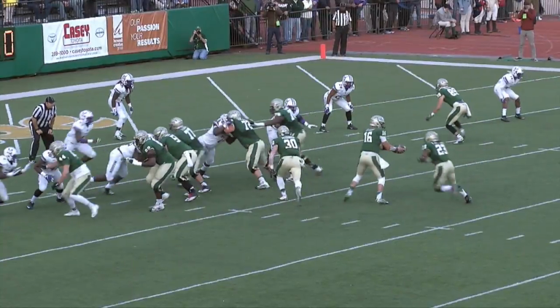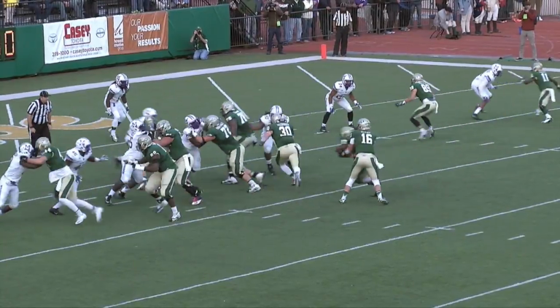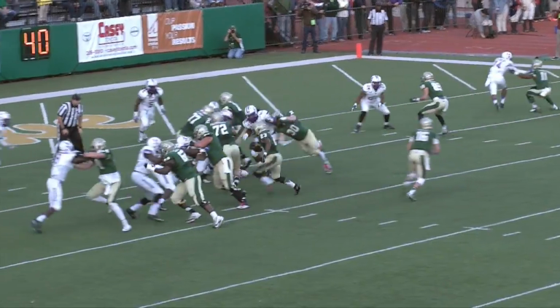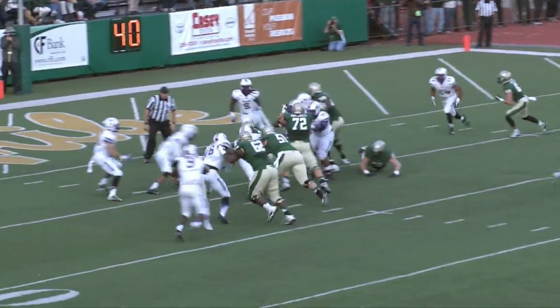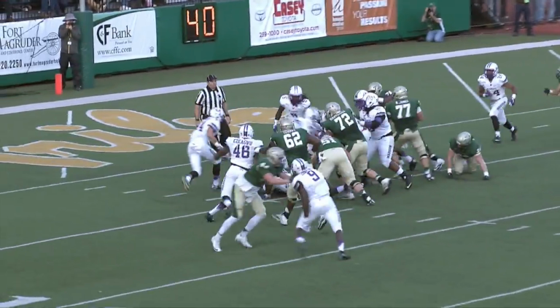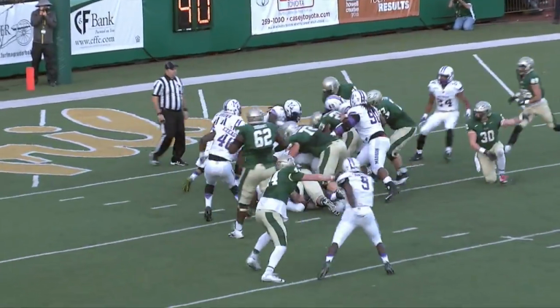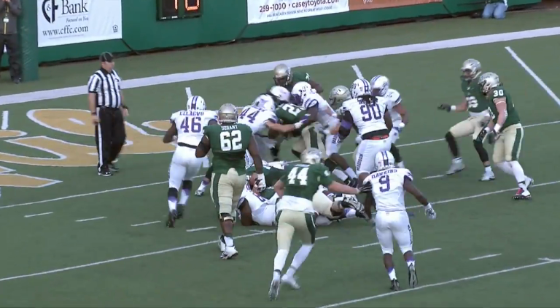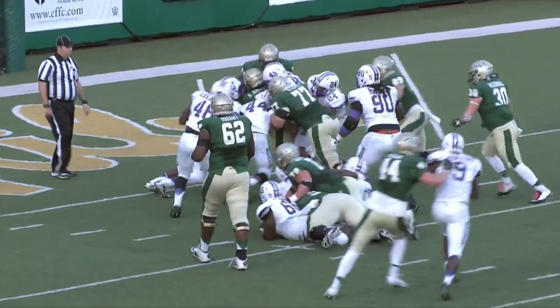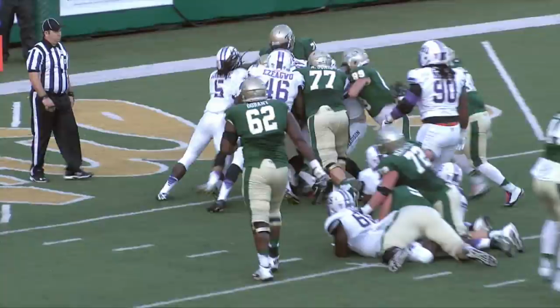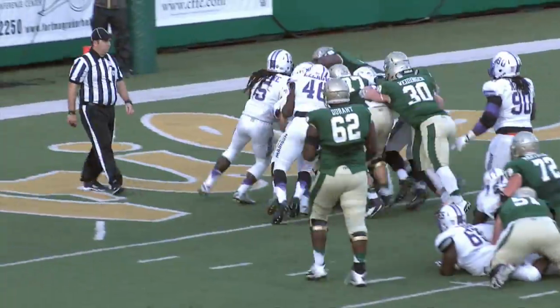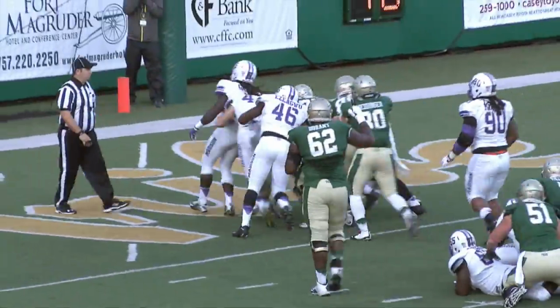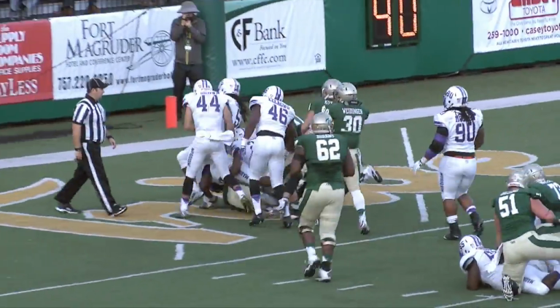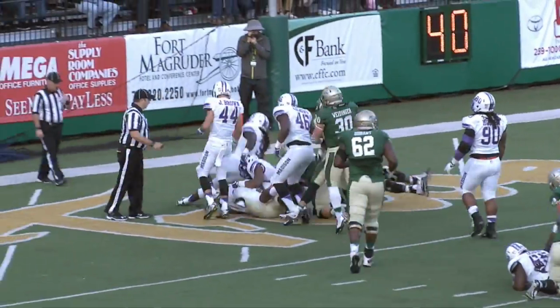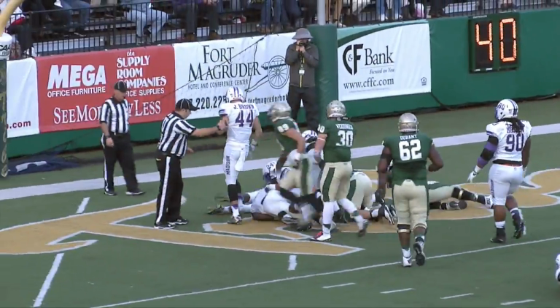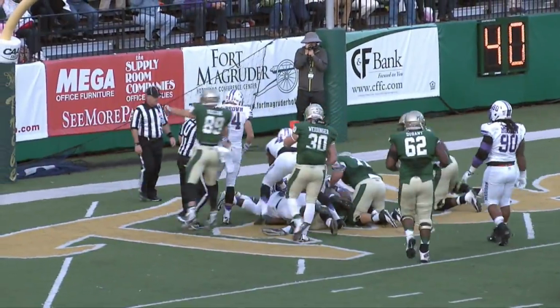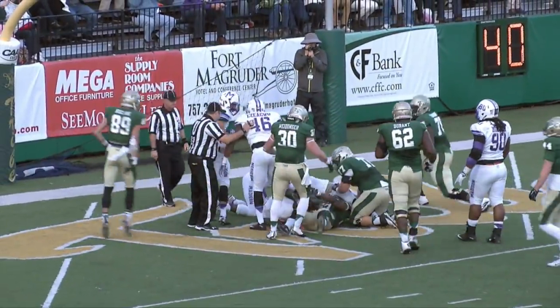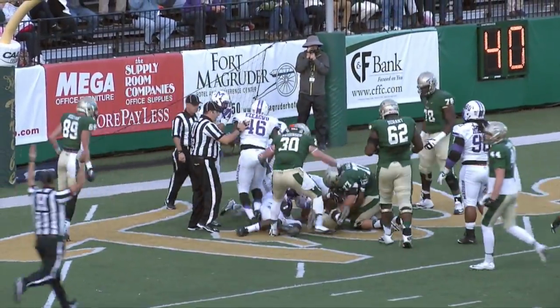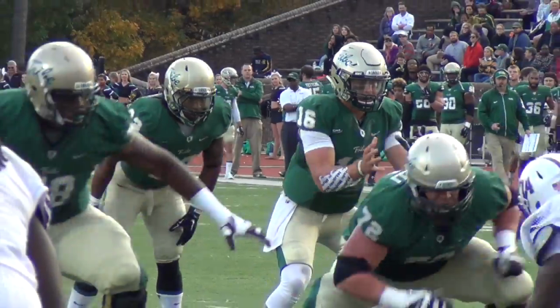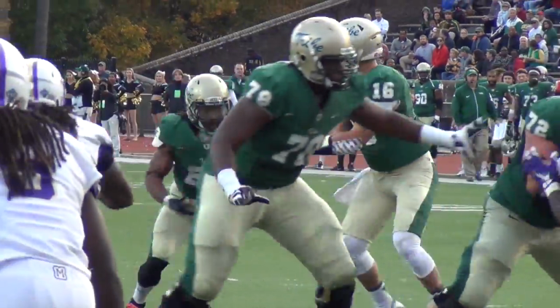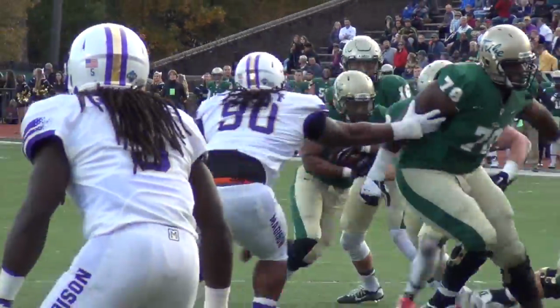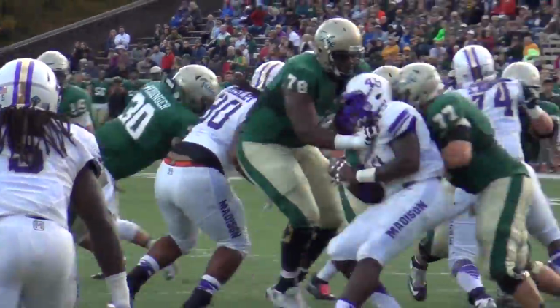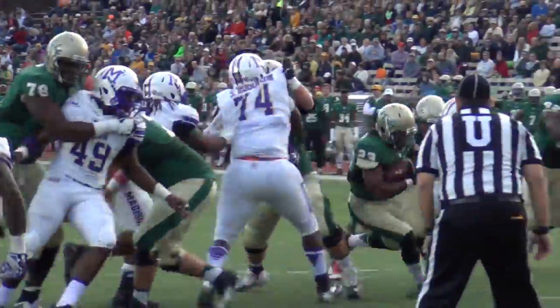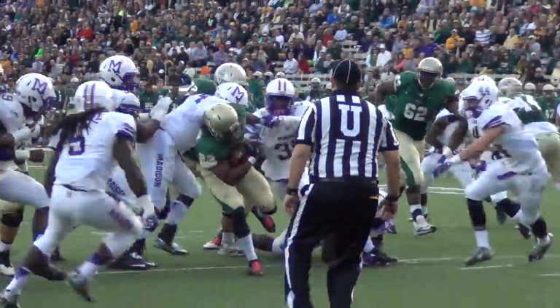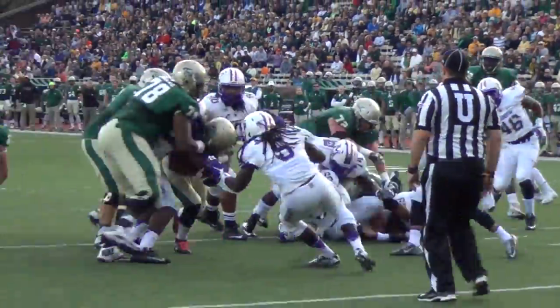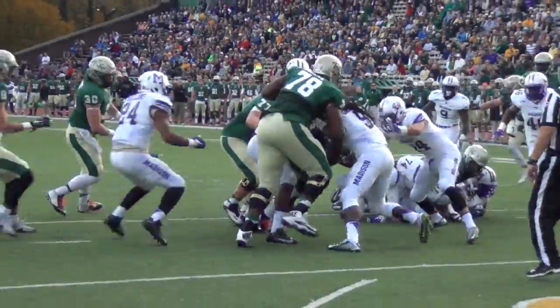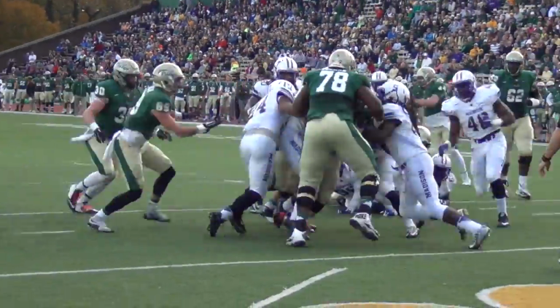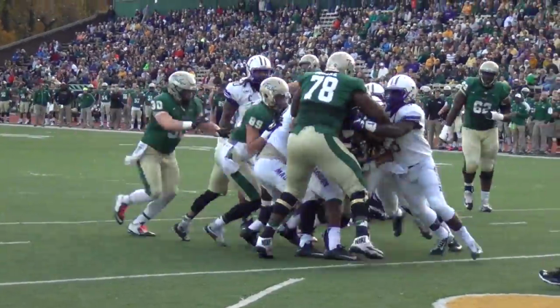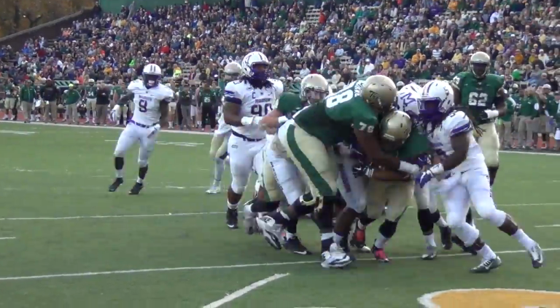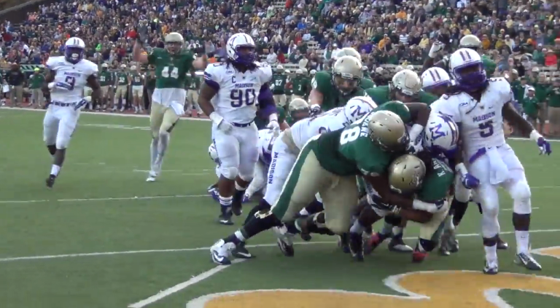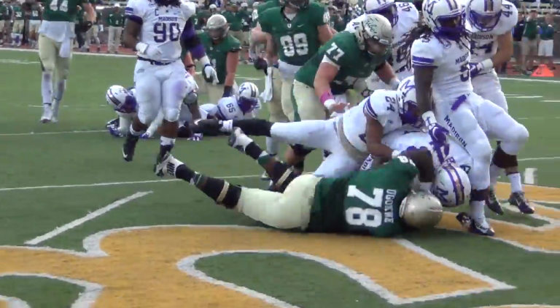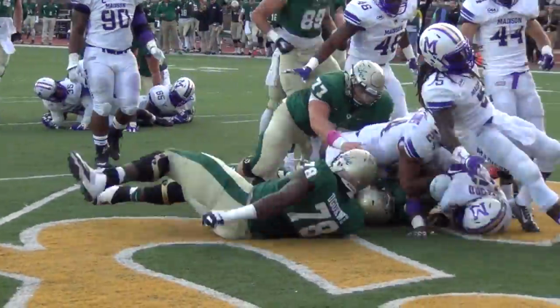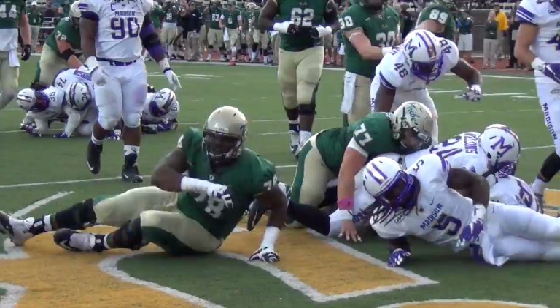Two receivers to the right side. Kendall with the football, there in the belly. Inside the 5, down to the 3, and running into the end zone with a group of his friends. Touchdown, William & Mary. Touchdown, Green & Gold. Kendall Anderson carried into the end zone by that offensive line.